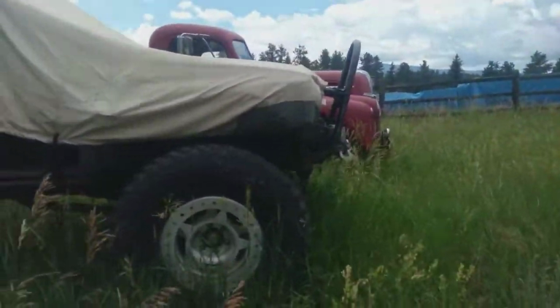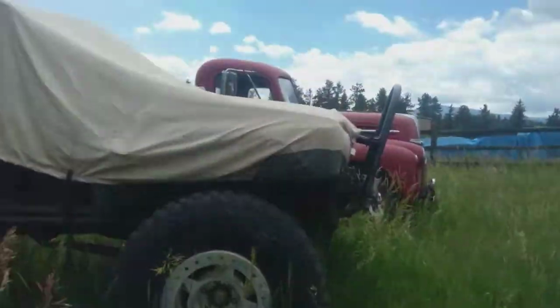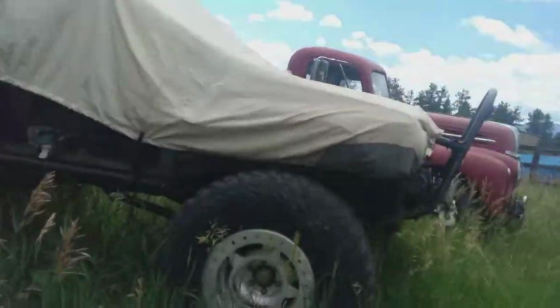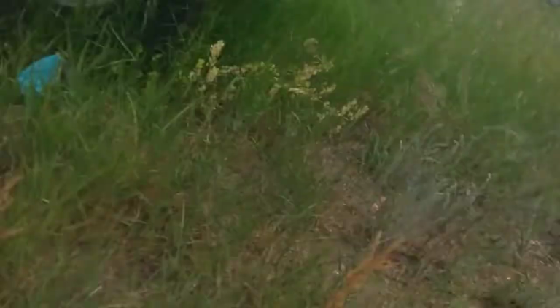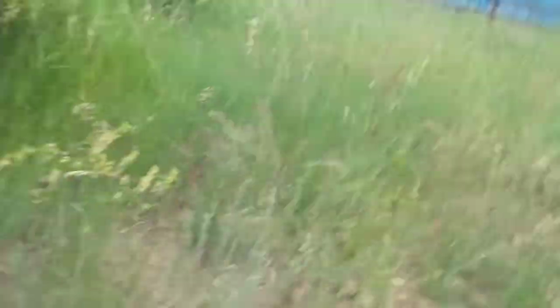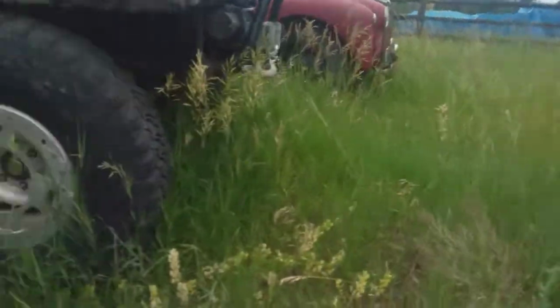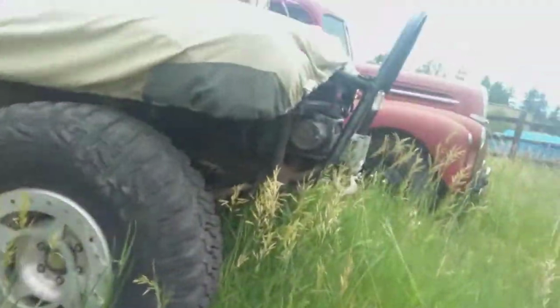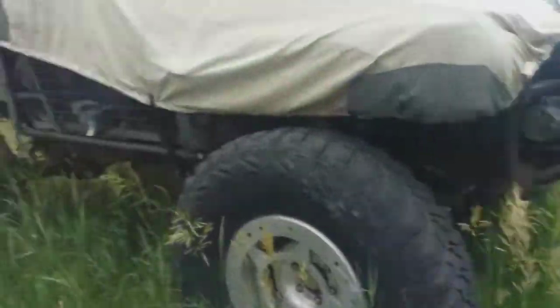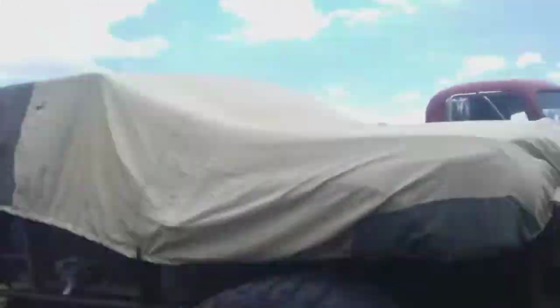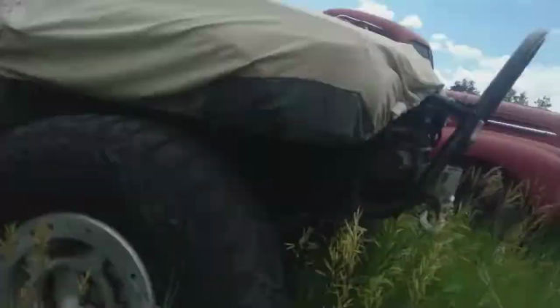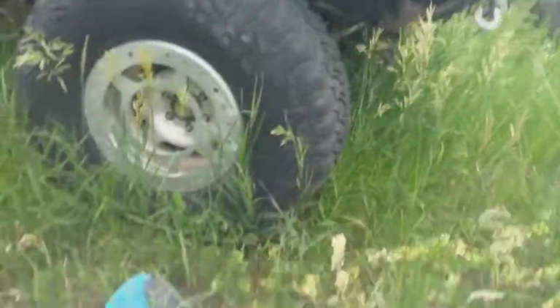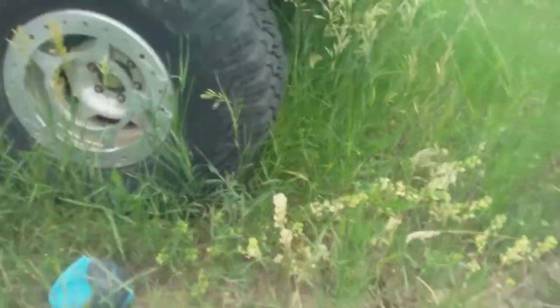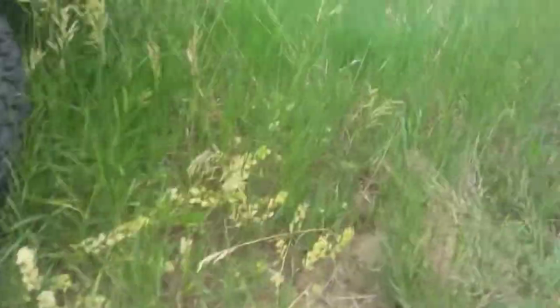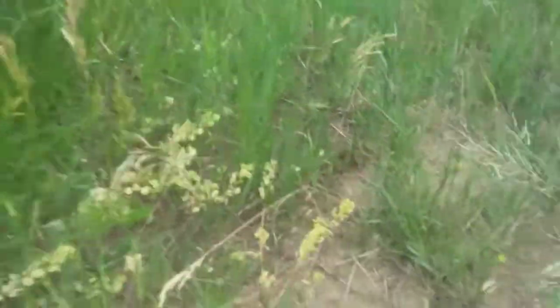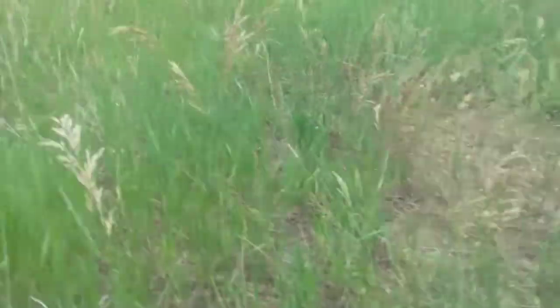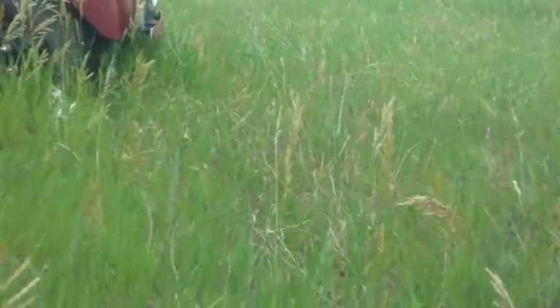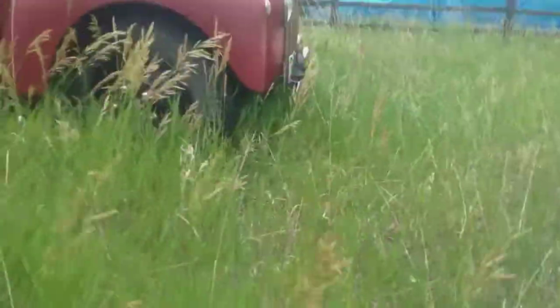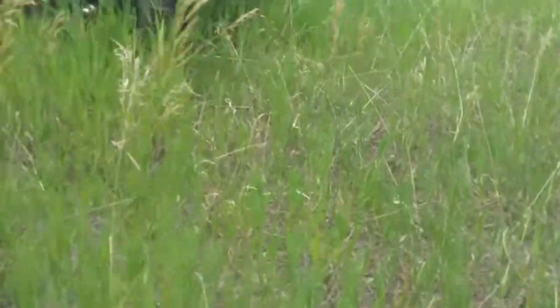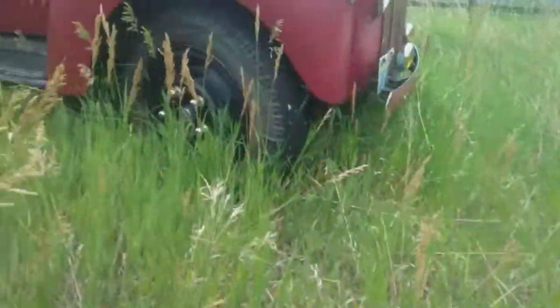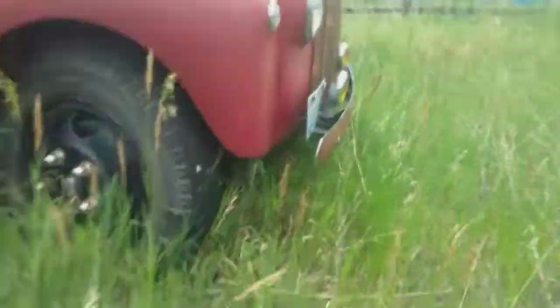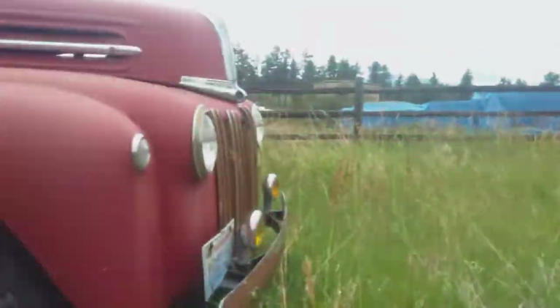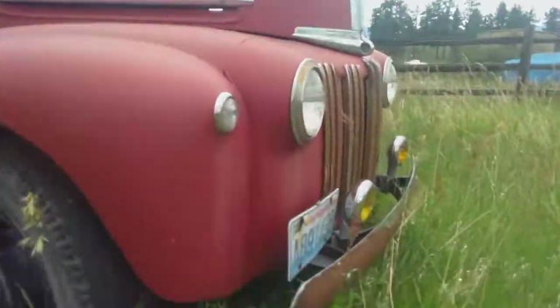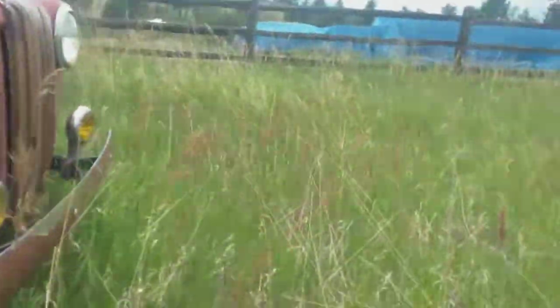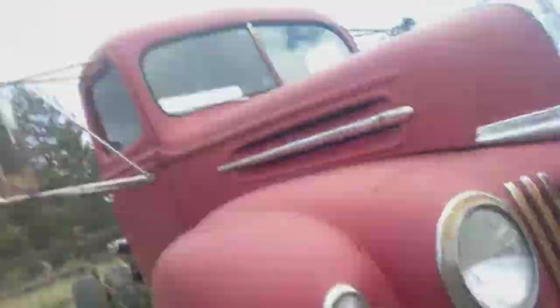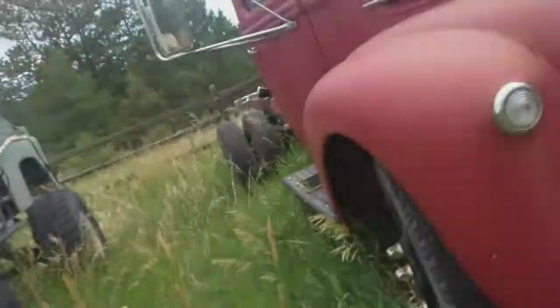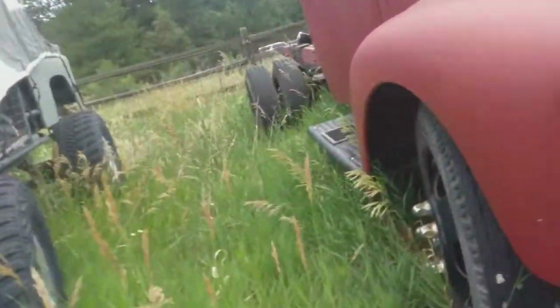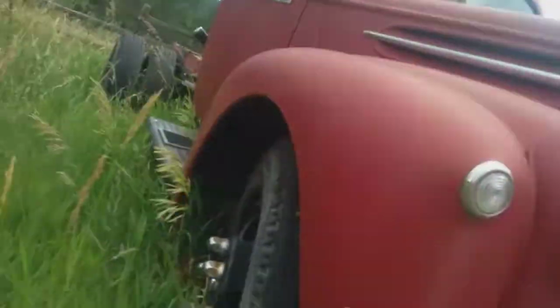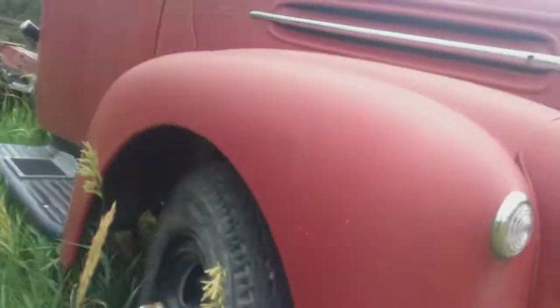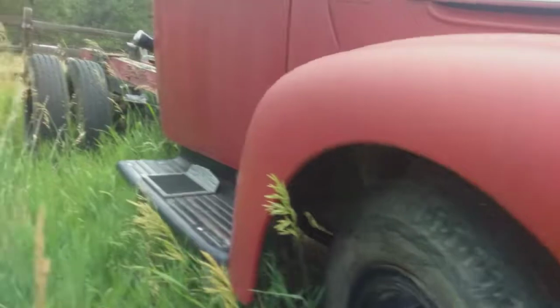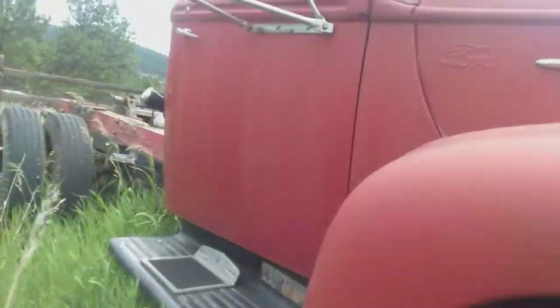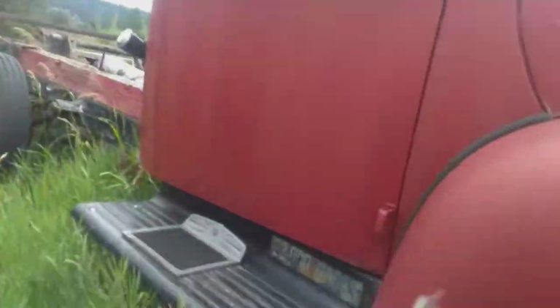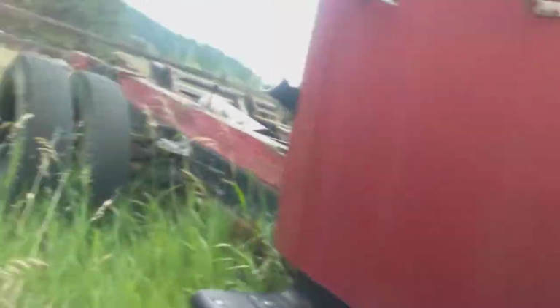Then we've got the 1988 Toyota 4Runner rock crawler — it's all covered so I'm not going to walk through it, but if you want to see it go to a past video.